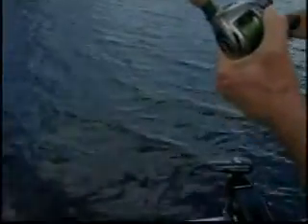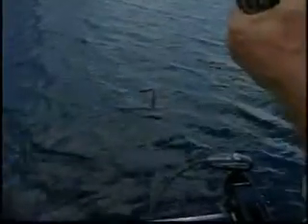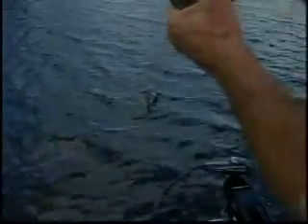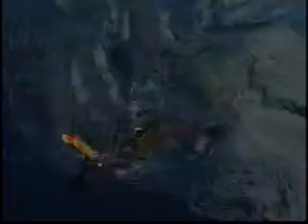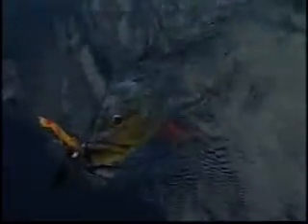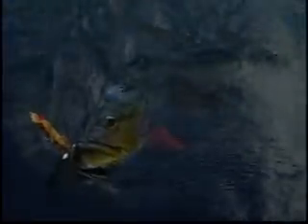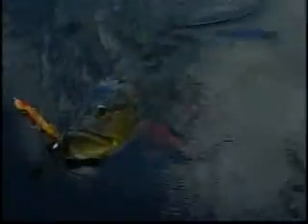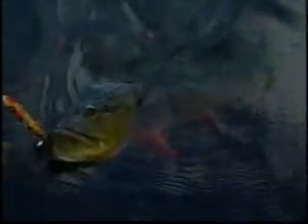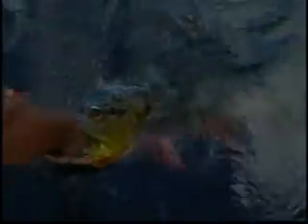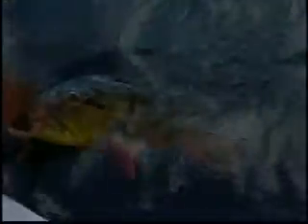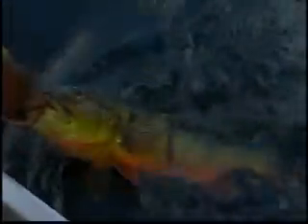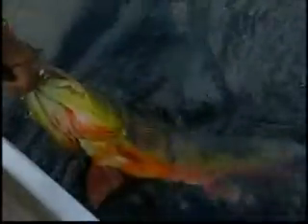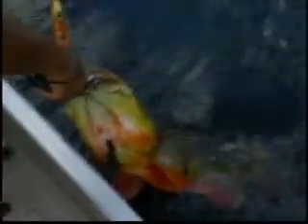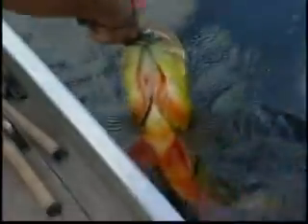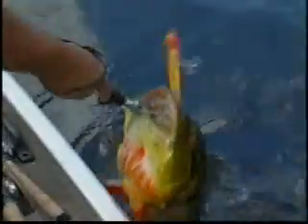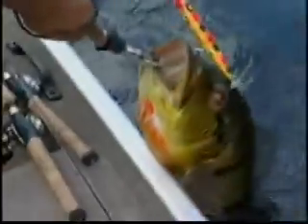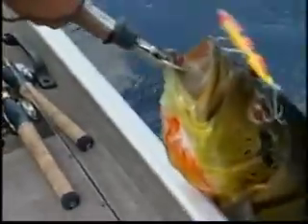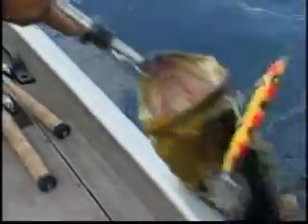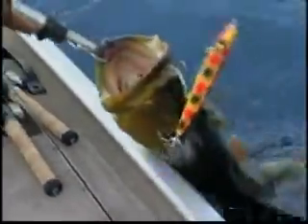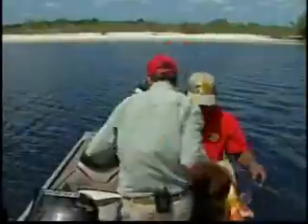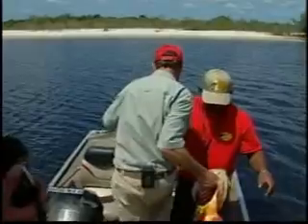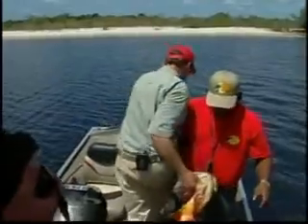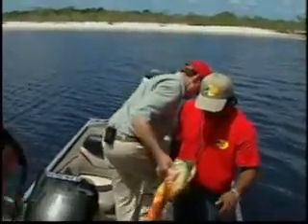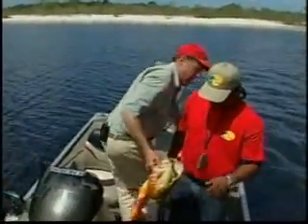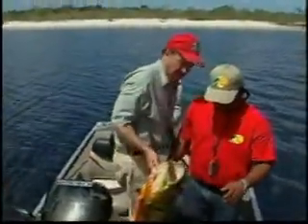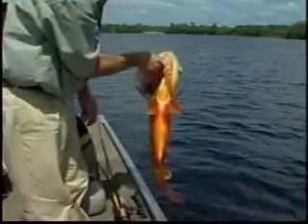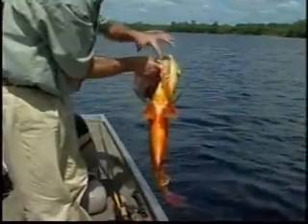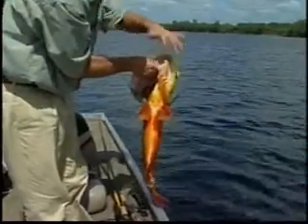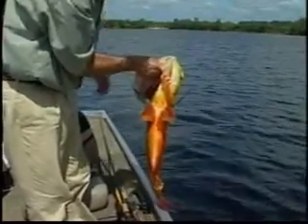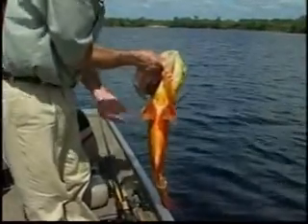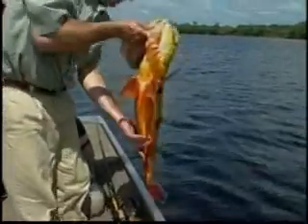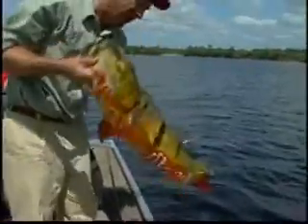Peacocks are considered one of the most beautiful game fish in the world, as Johnny is proud to point out. Look at the color on that fish, boys — brilliant spawning colors. Brilliant orange. Just so magnificent.